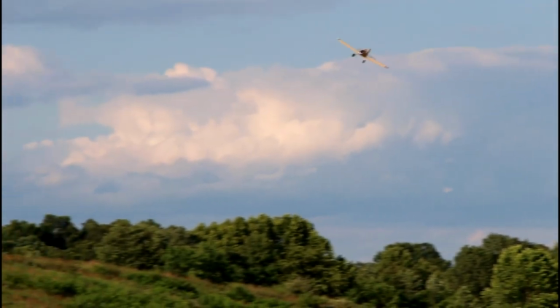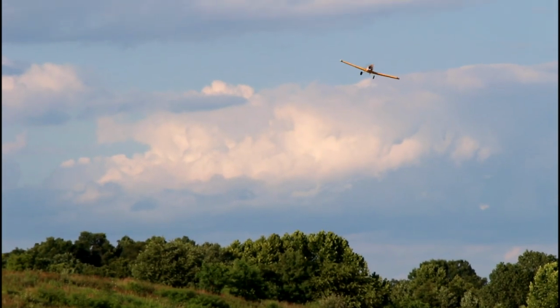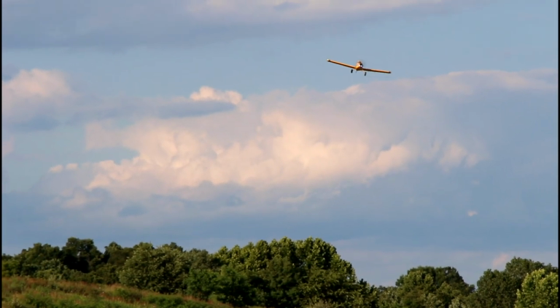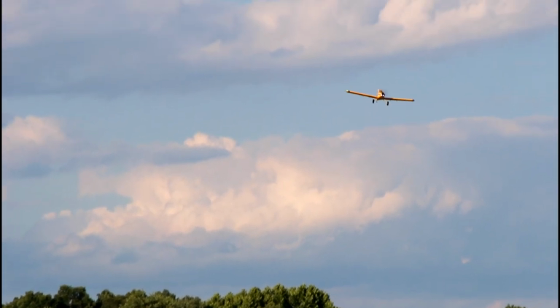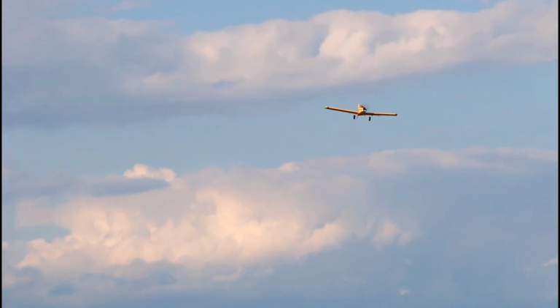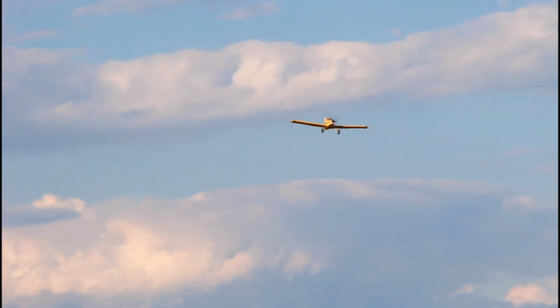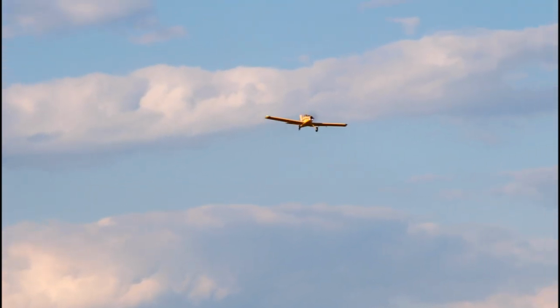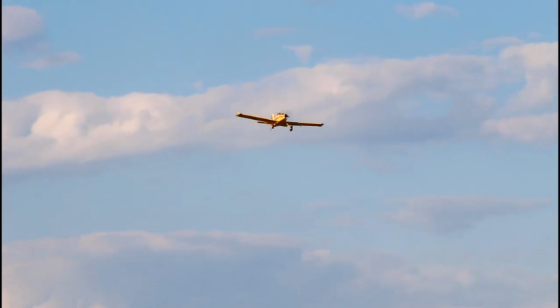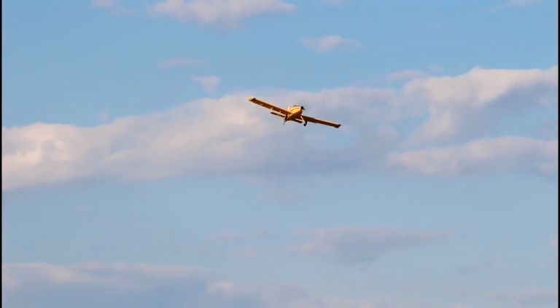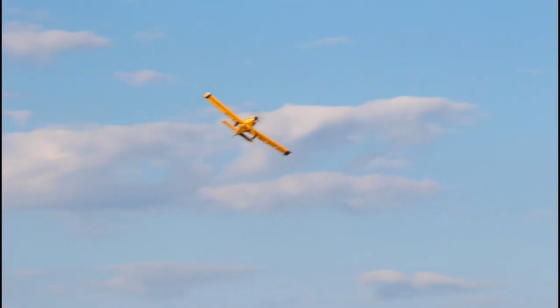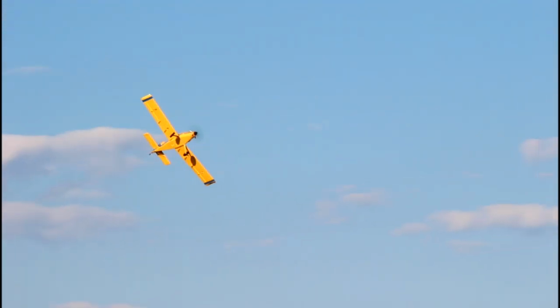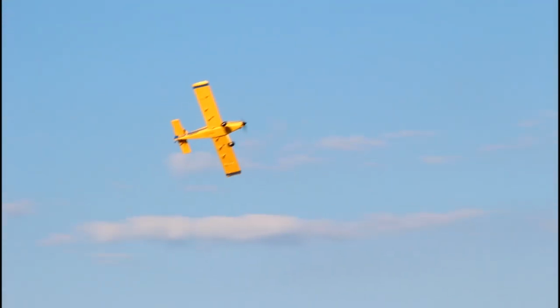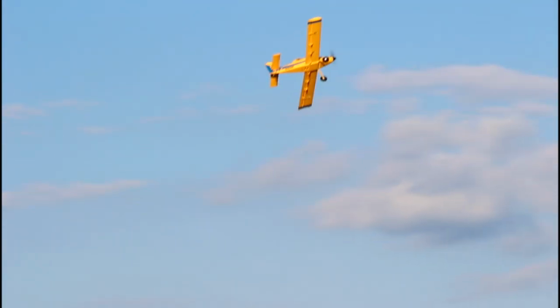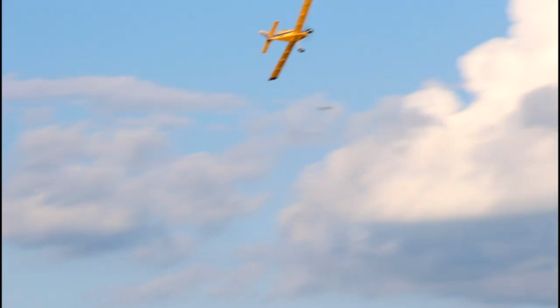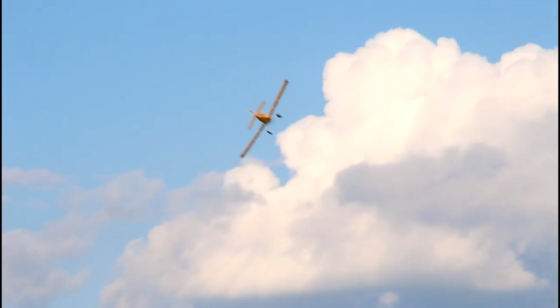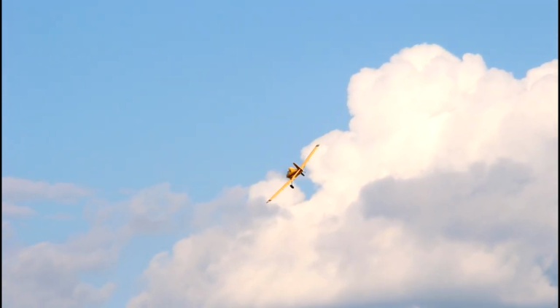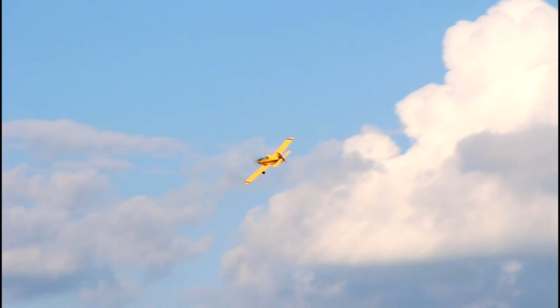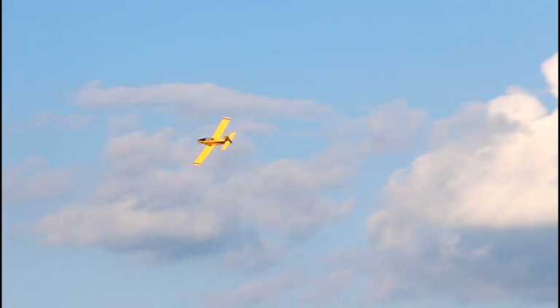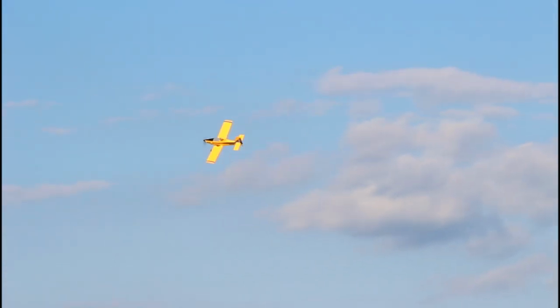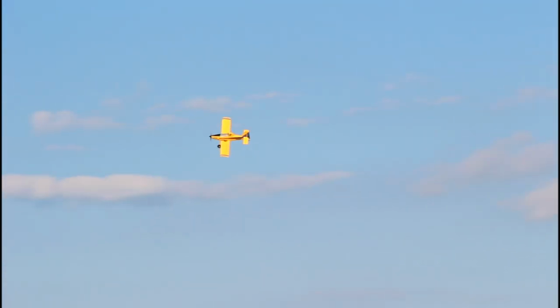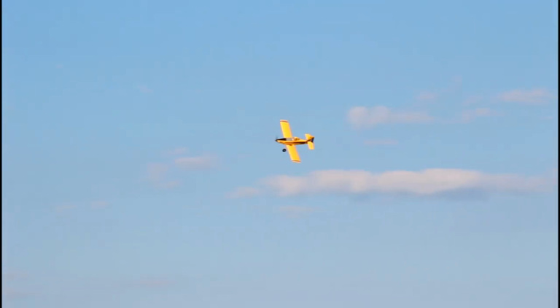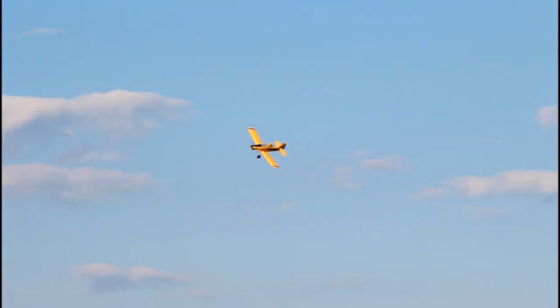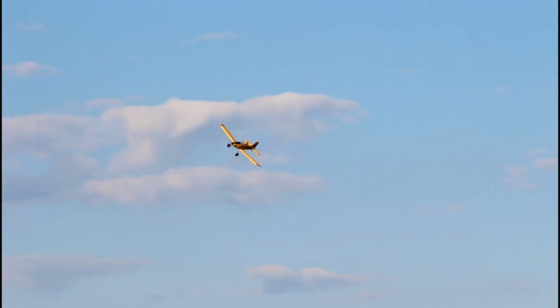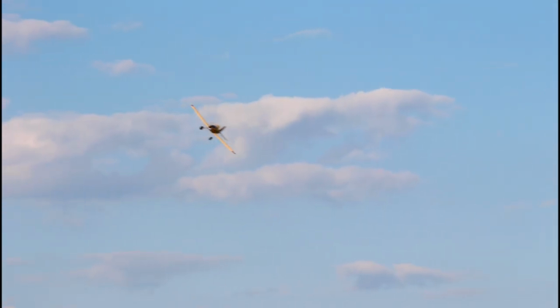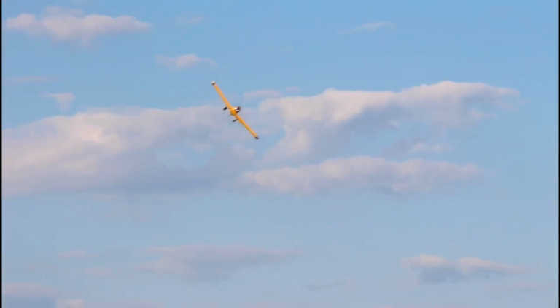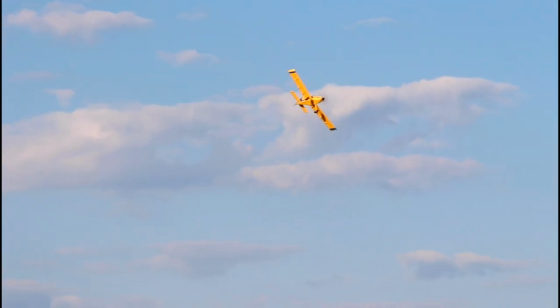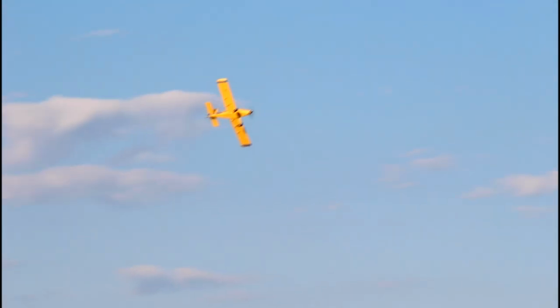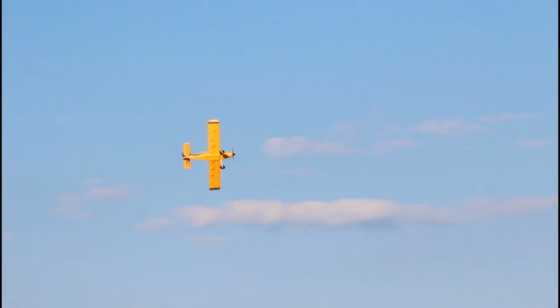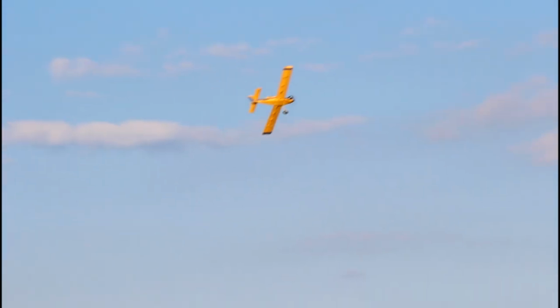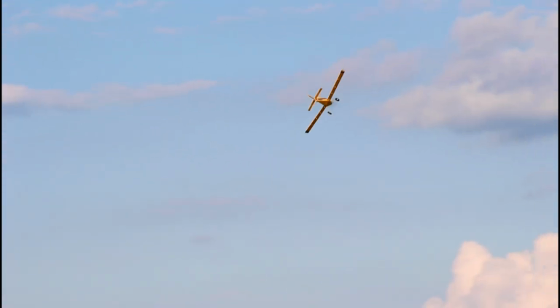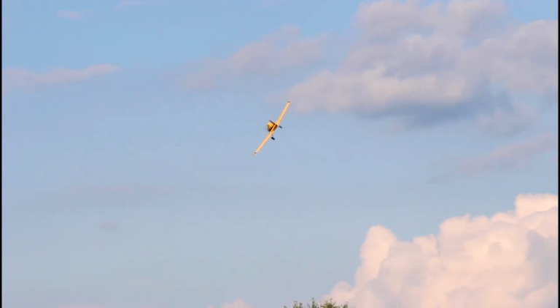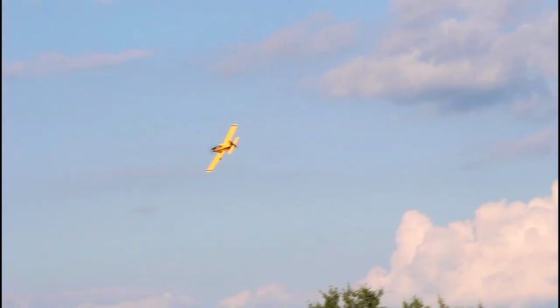The best part about this plane — and Abby, you'll say the same thing — is that bright, bright yellow on that blue sky. Nothing compares to a bright yellow plane against a blue sky. It's just as good as it looks. I absolutely love that.